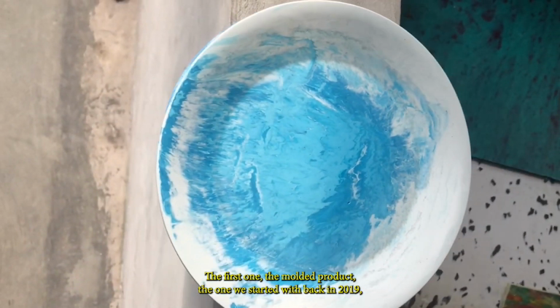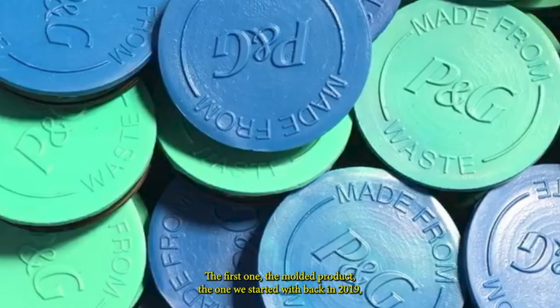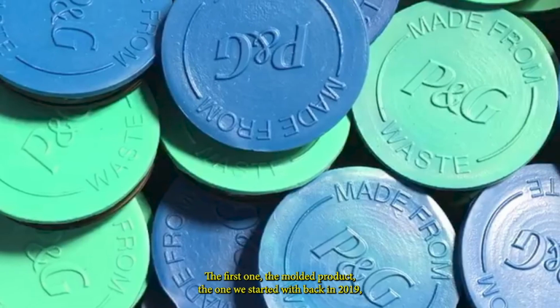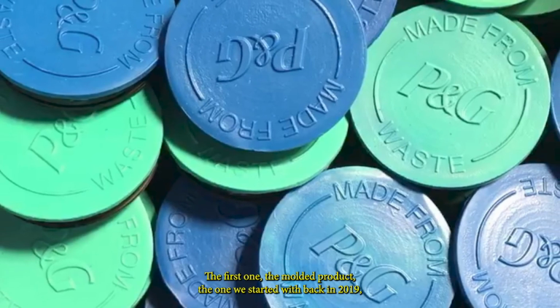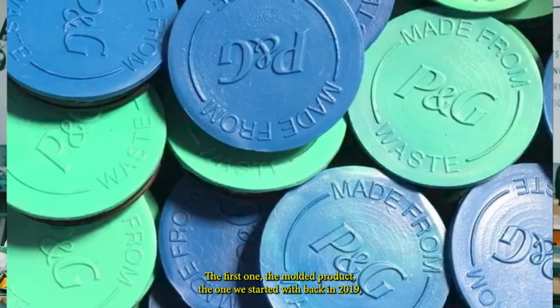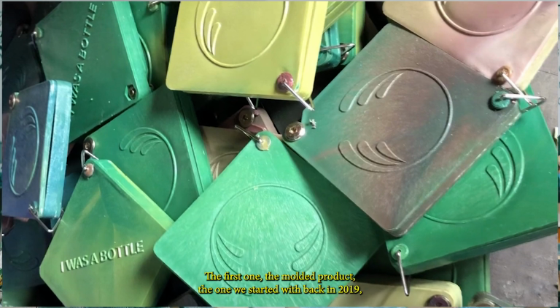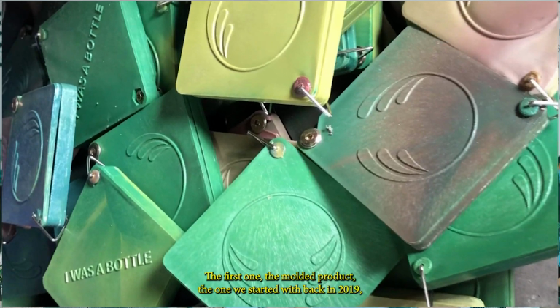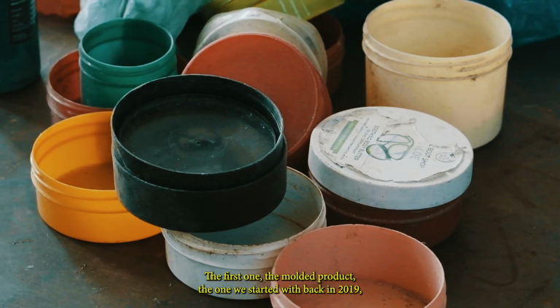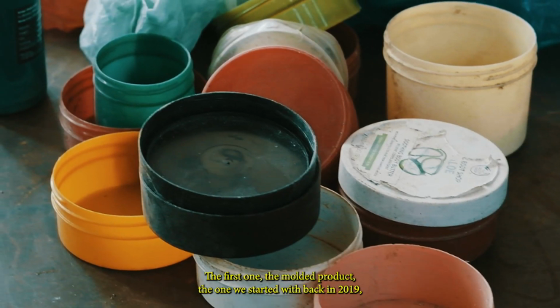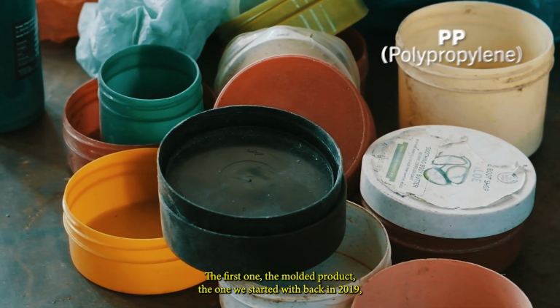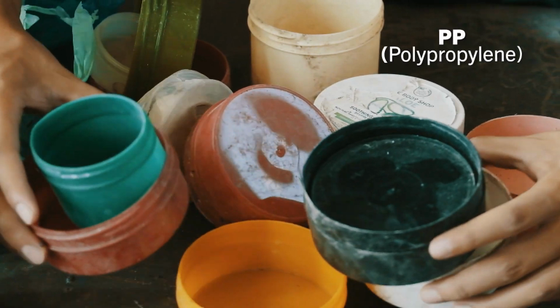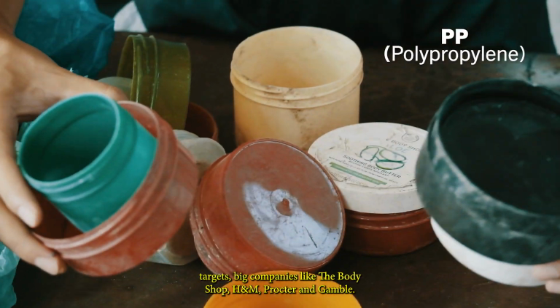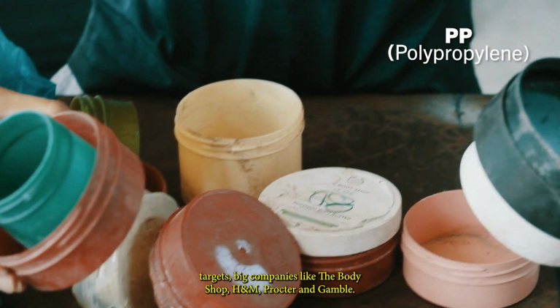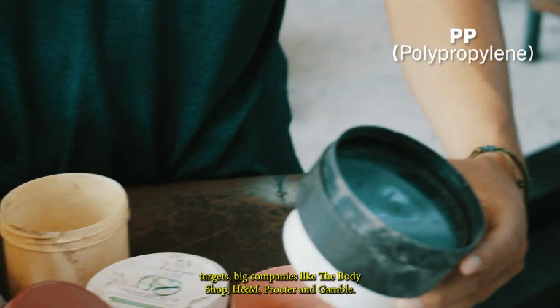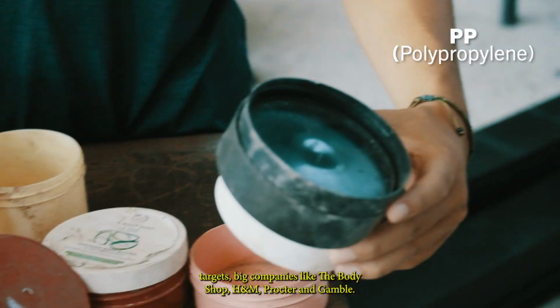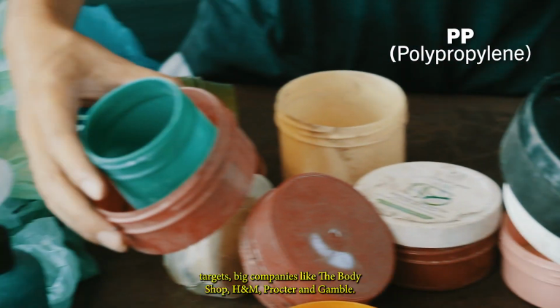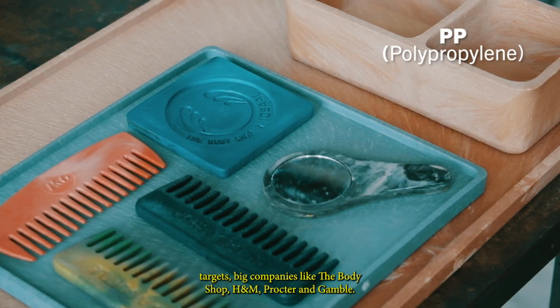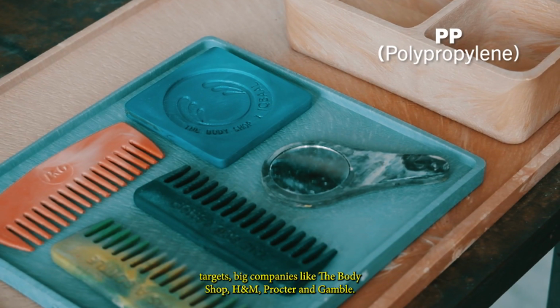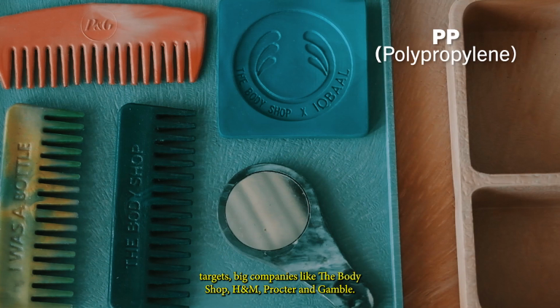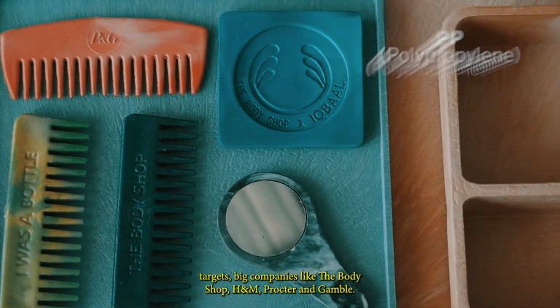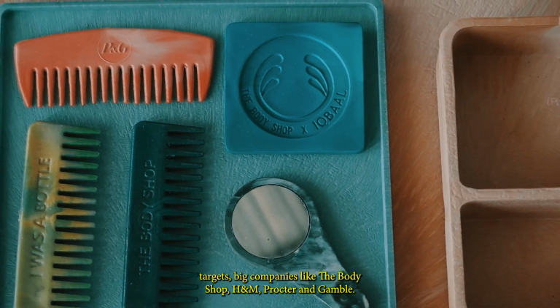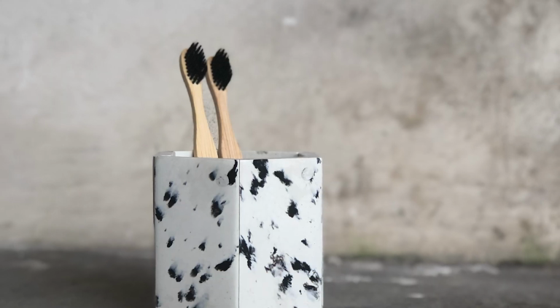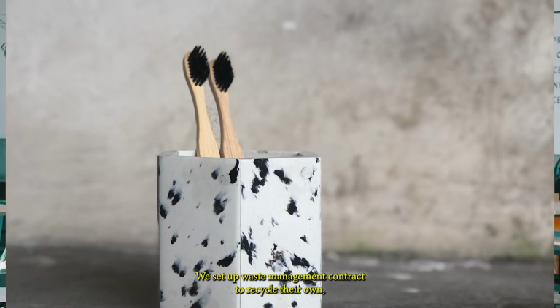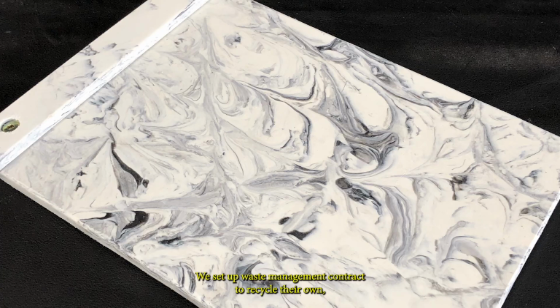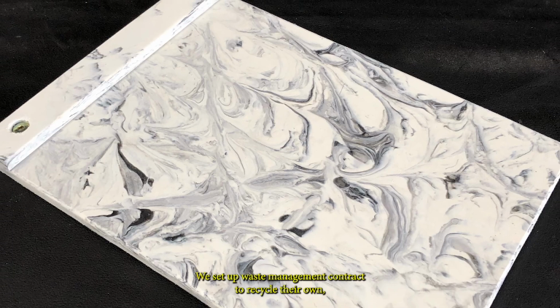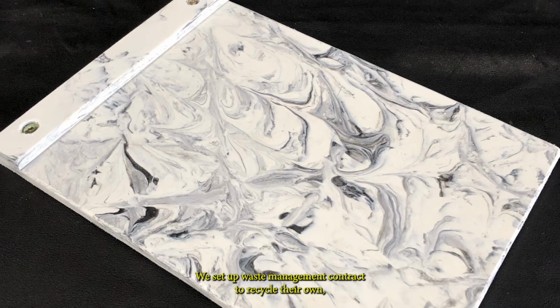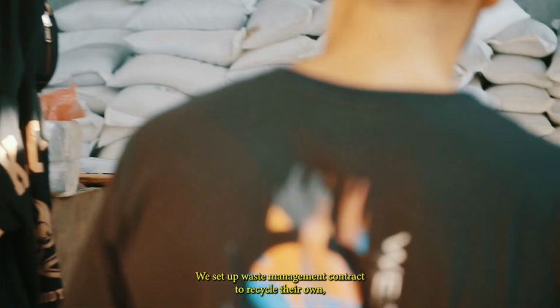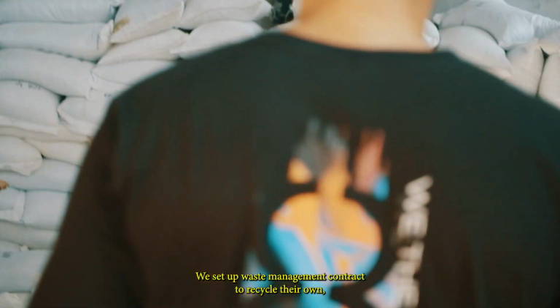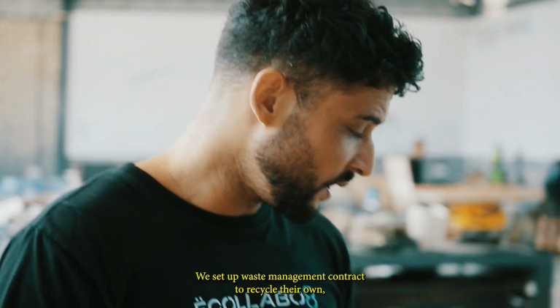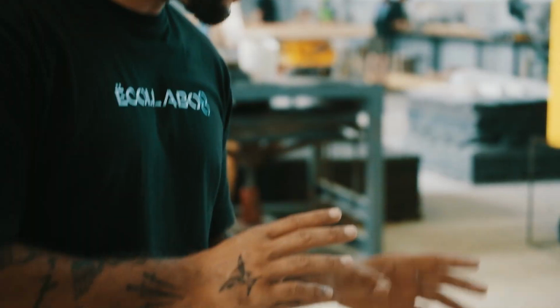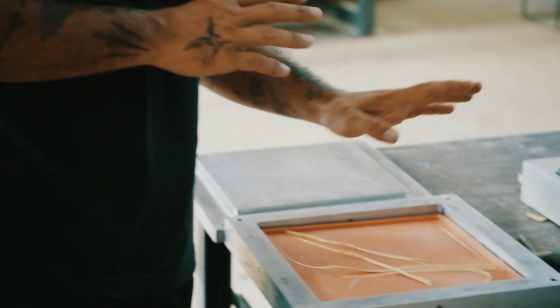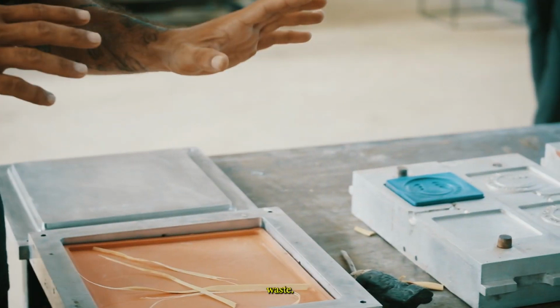The first one, the molded product — the one we started with back in 2019 — targets big companies like The Body Shop, H&M, and Procter & Gamble. We set up a waste management contract to recycle their own wastes.